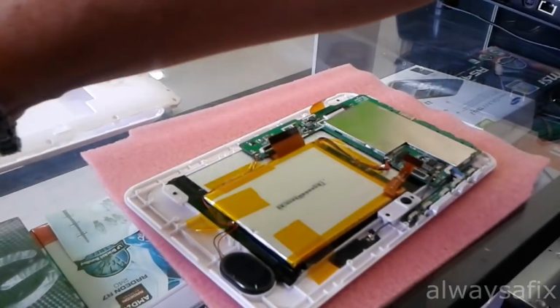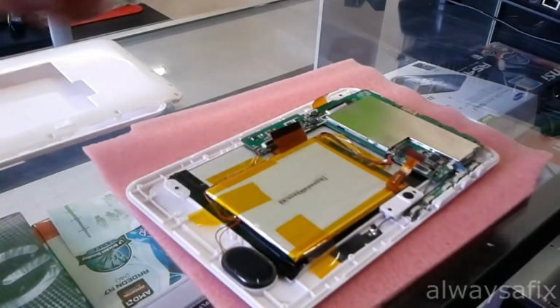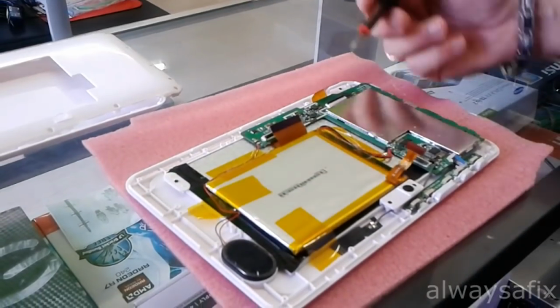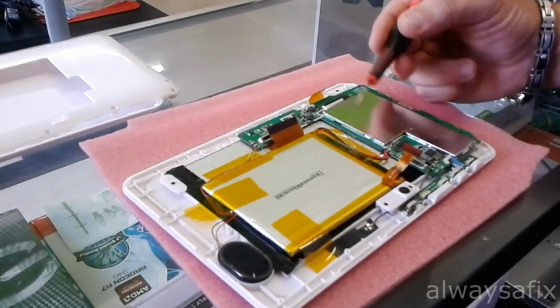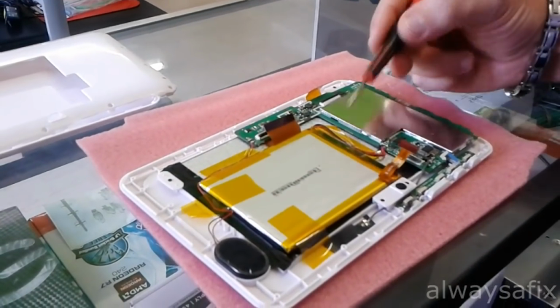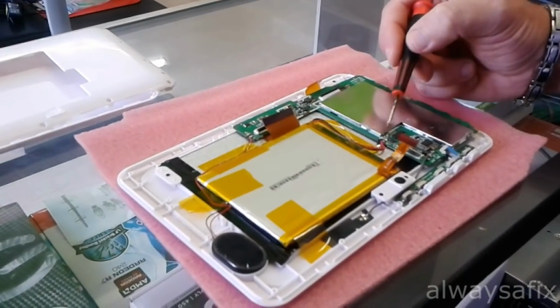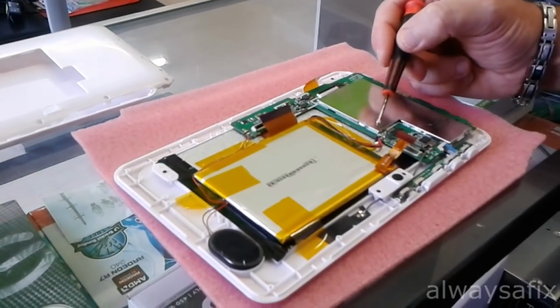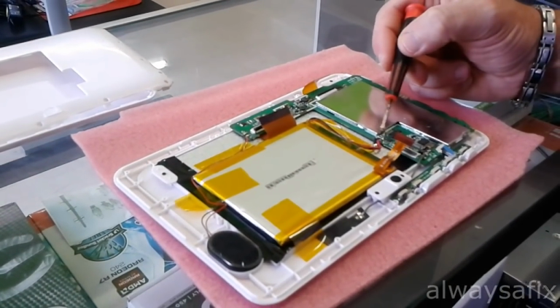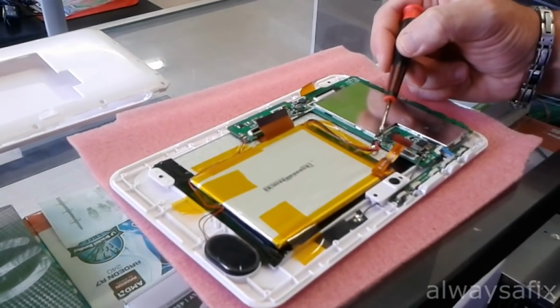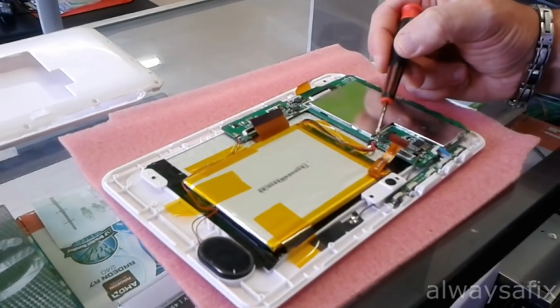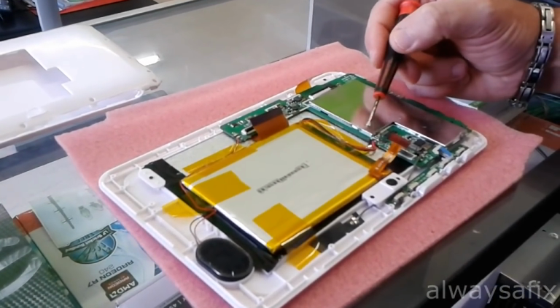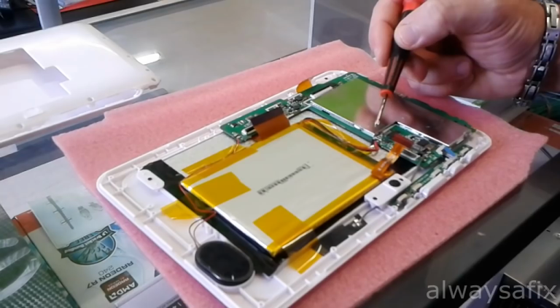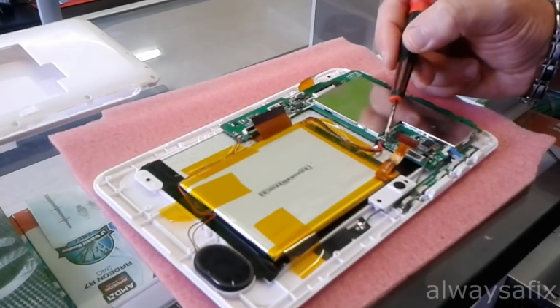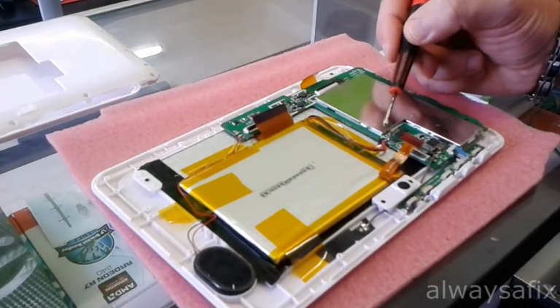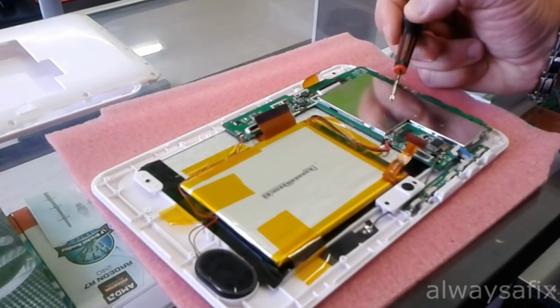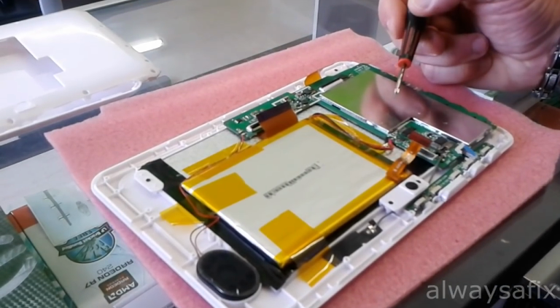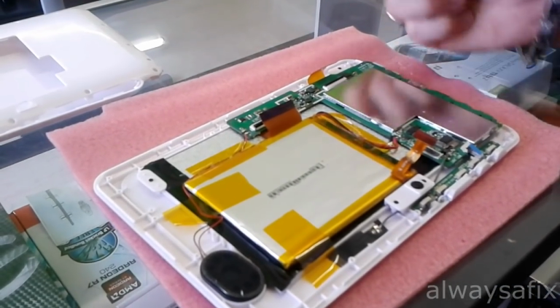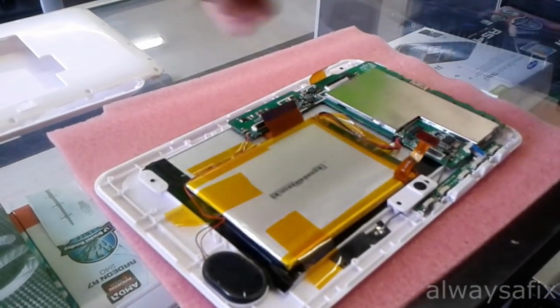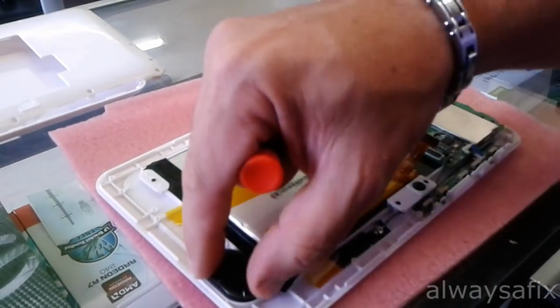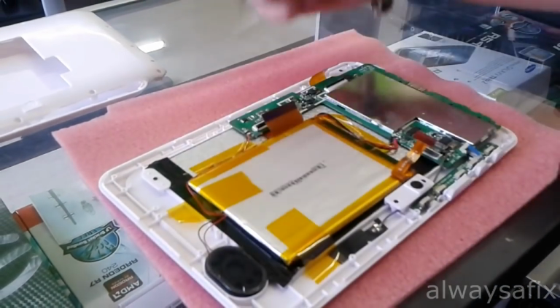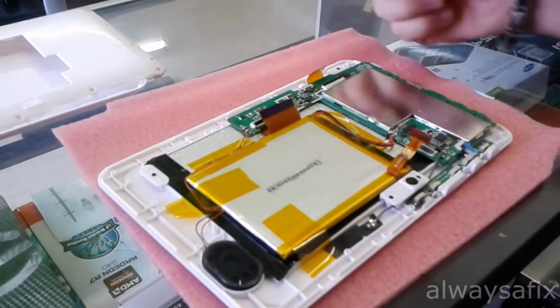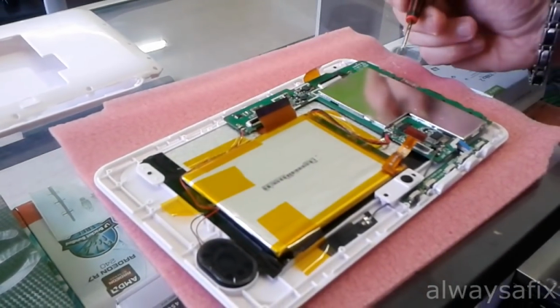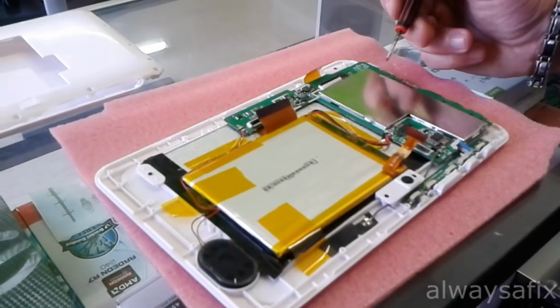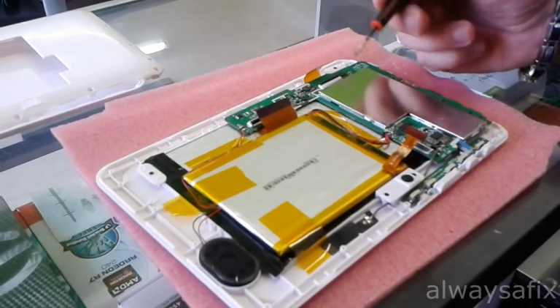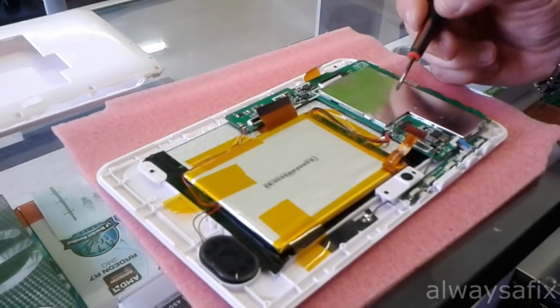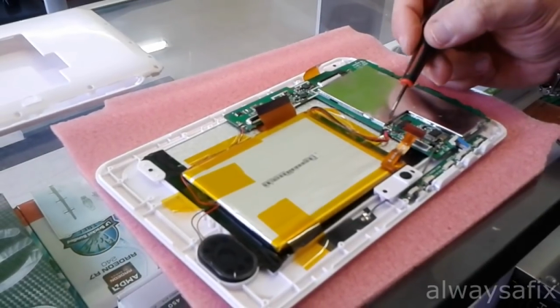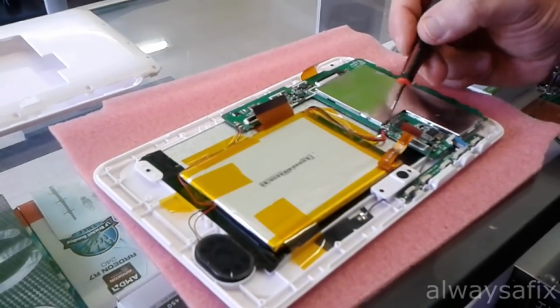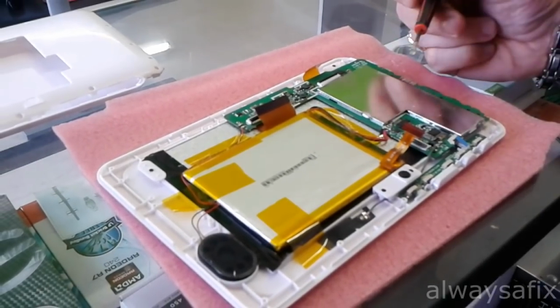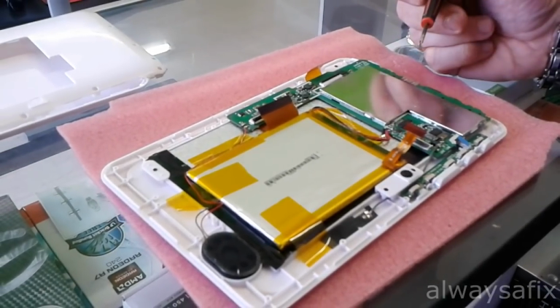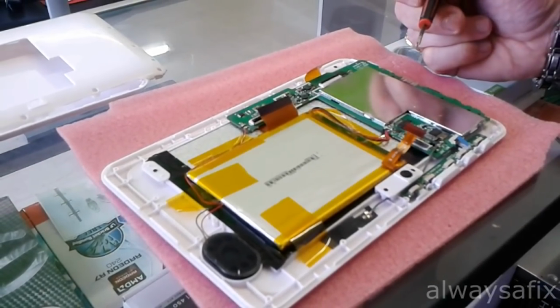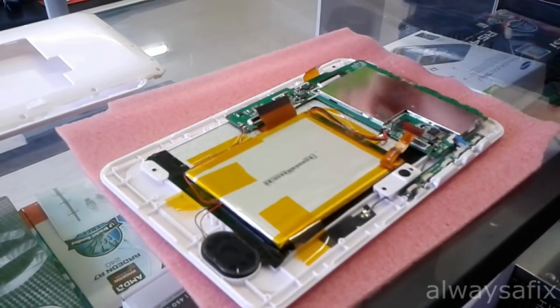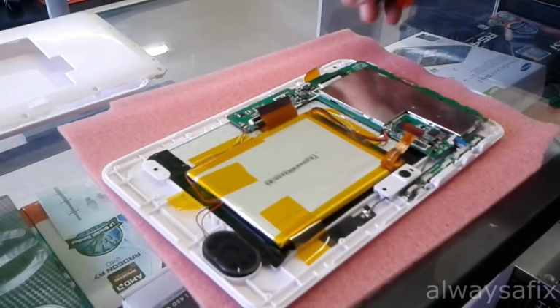You have to be careful here. For example, the battery doesn't have a ribbon cable — it is actually soldered to the motherboard, as well as the speaker. So you want to be careful here. If you break any of those contacts, you're going to need to re-solder it.